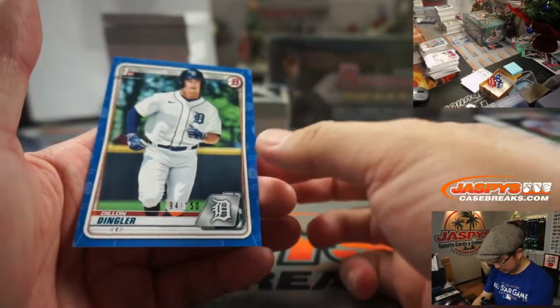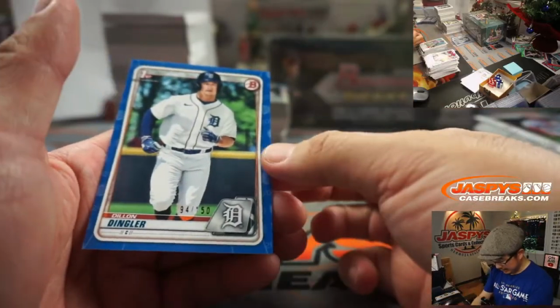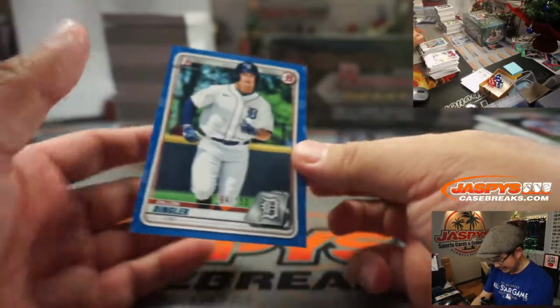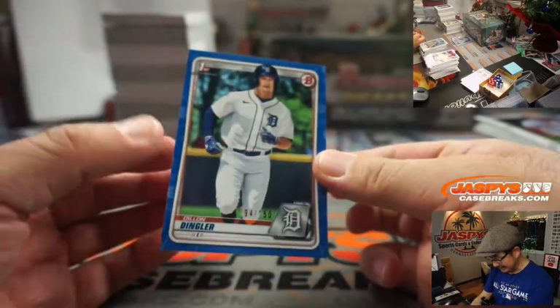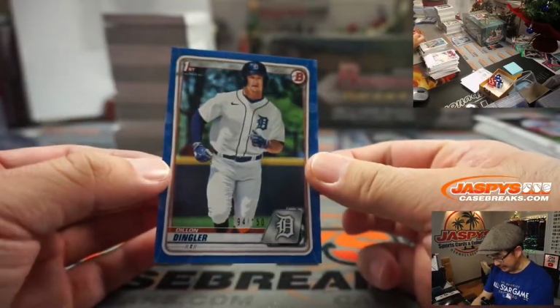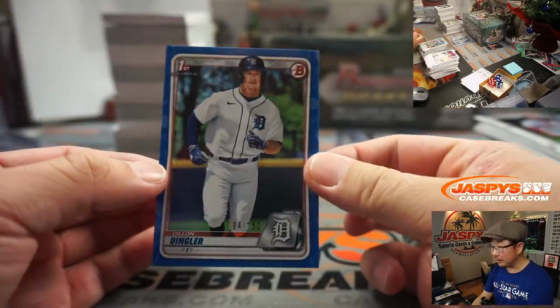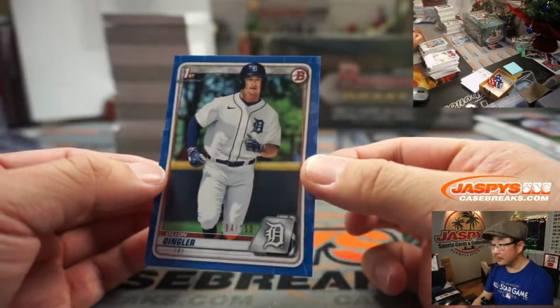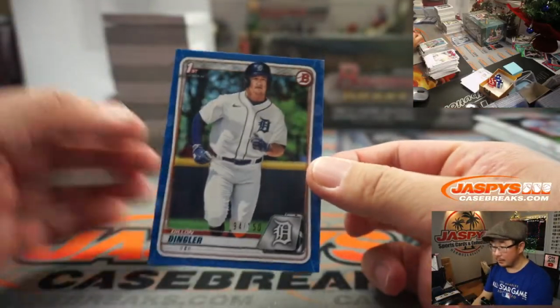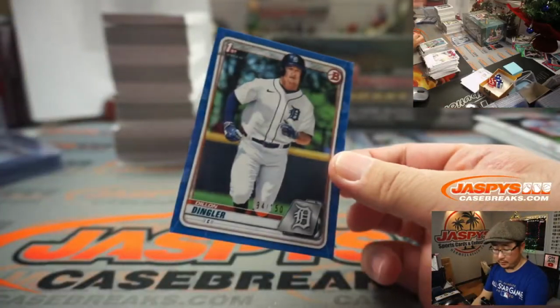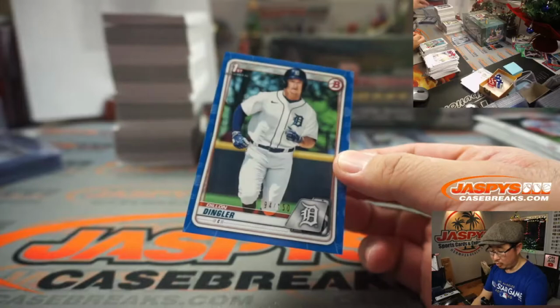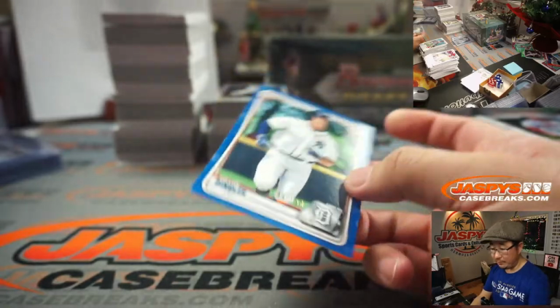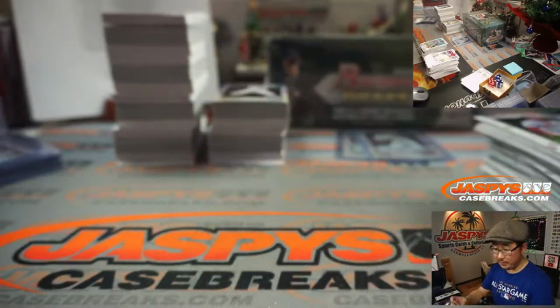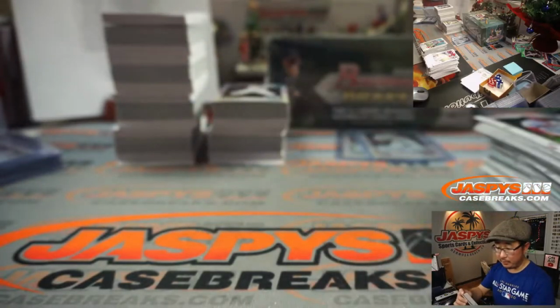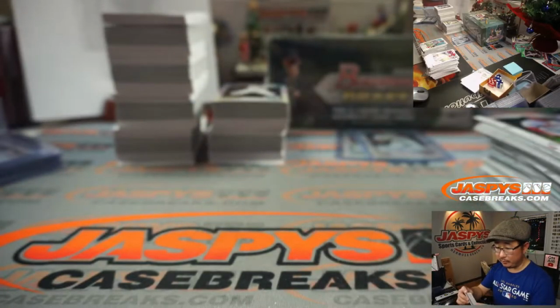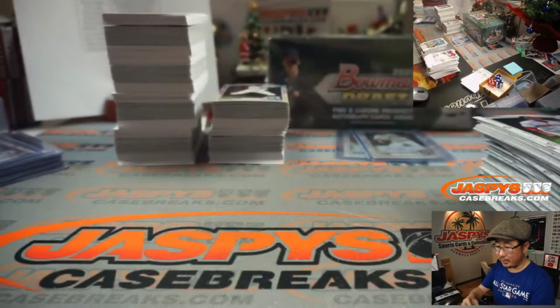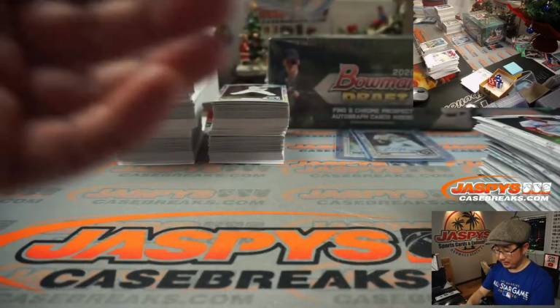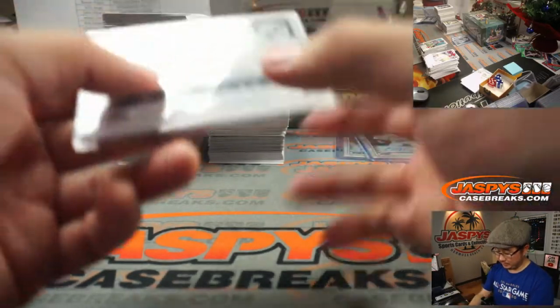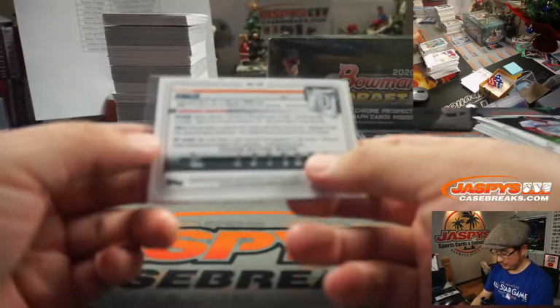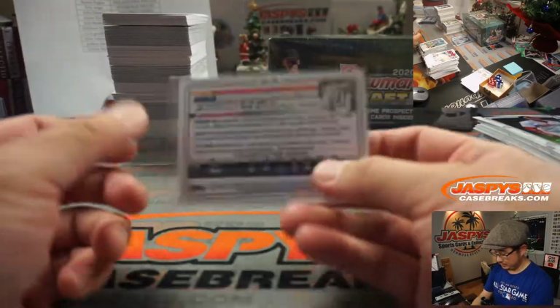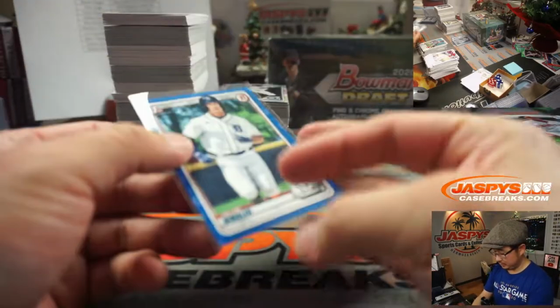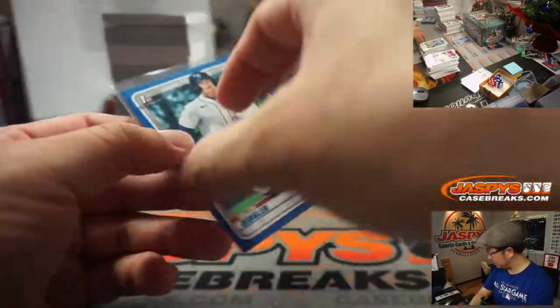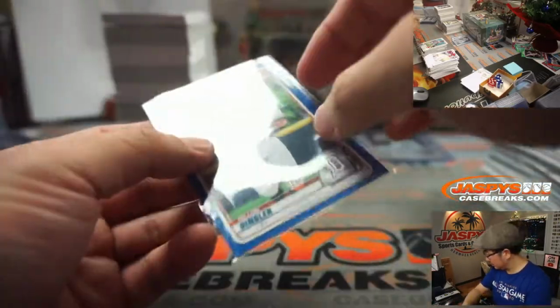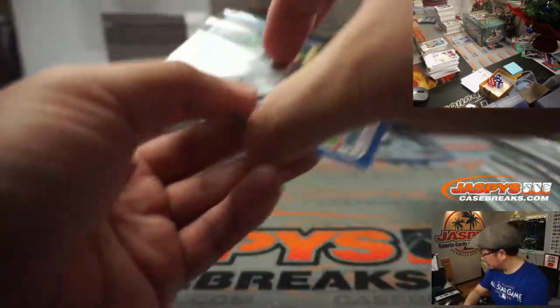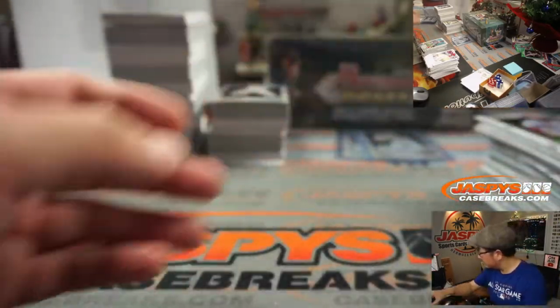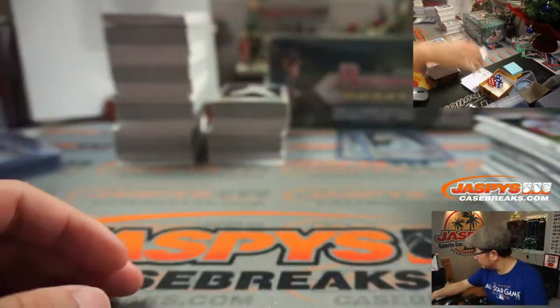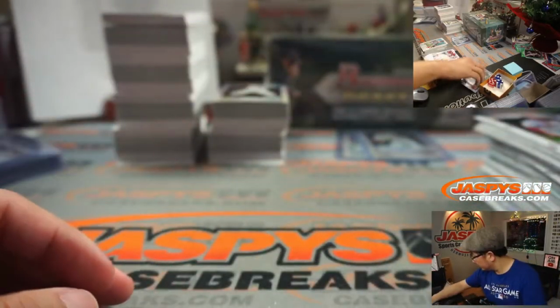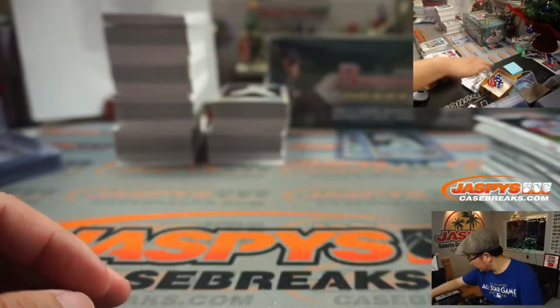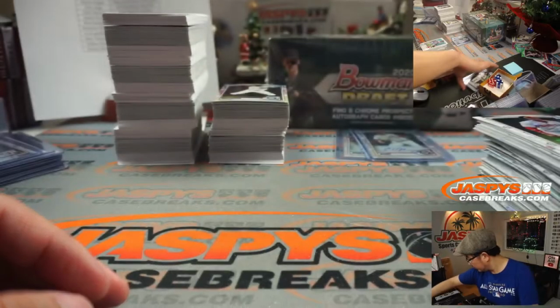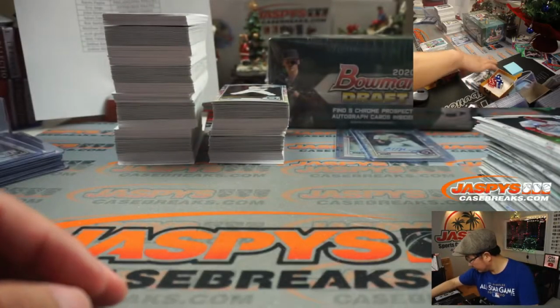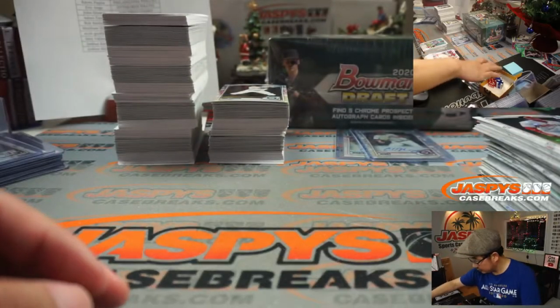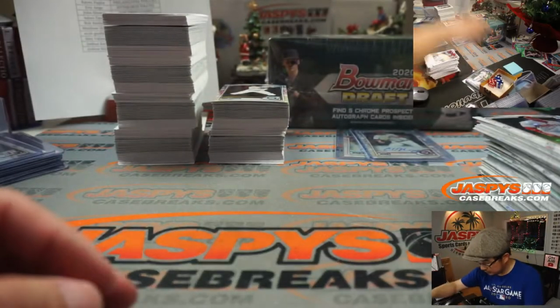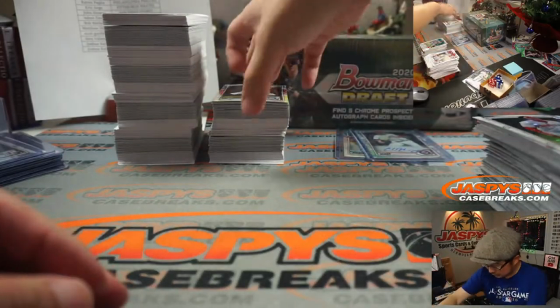We've got Dylan Dingler to $150 — paper for Wade. Matt Austin, what did you see on that? There are rules experts here with us.